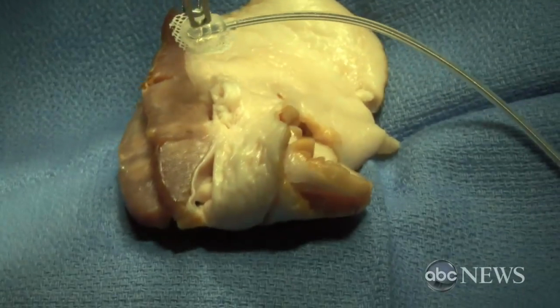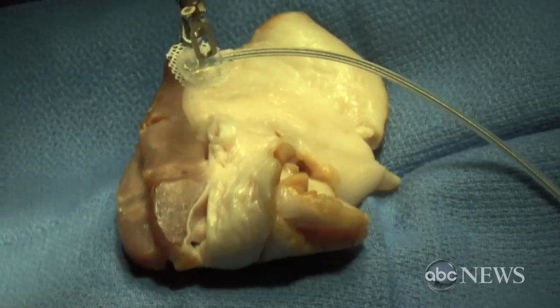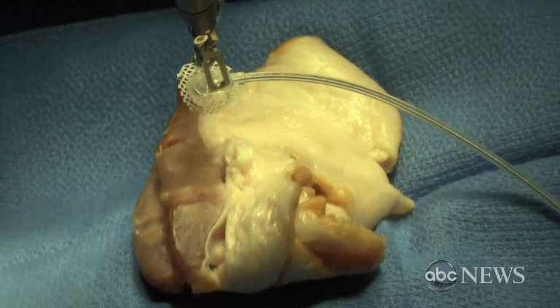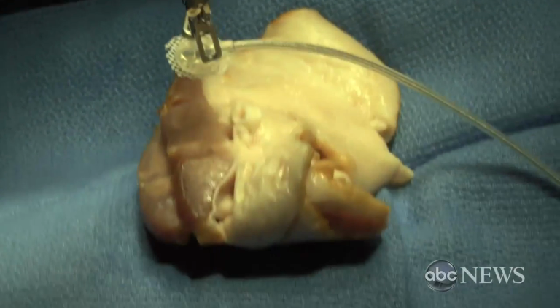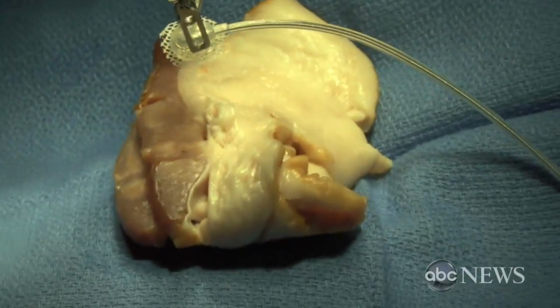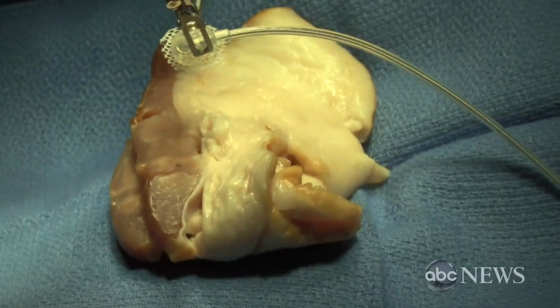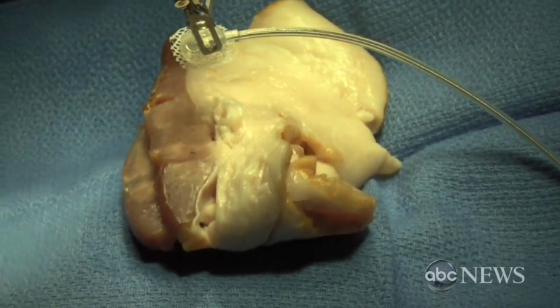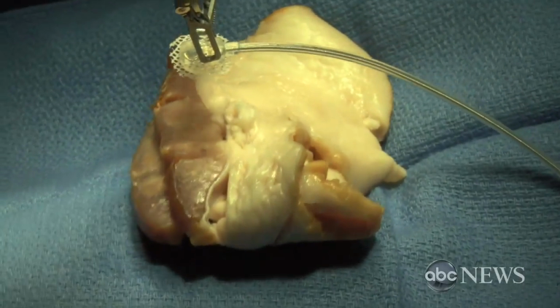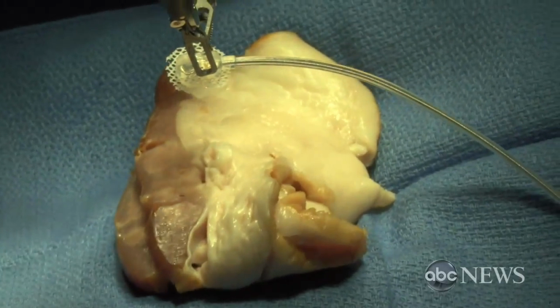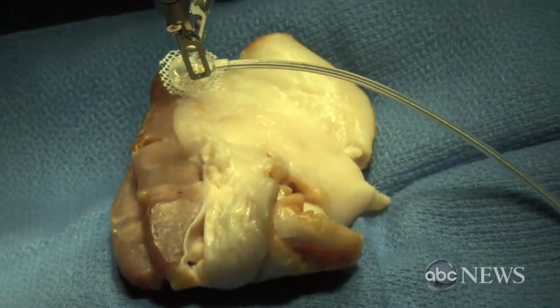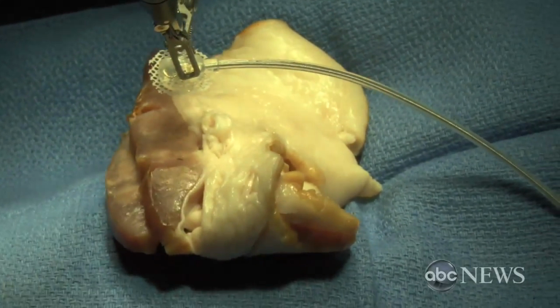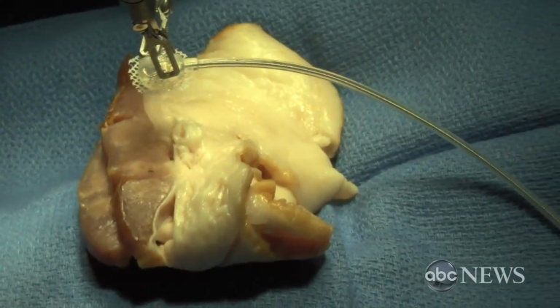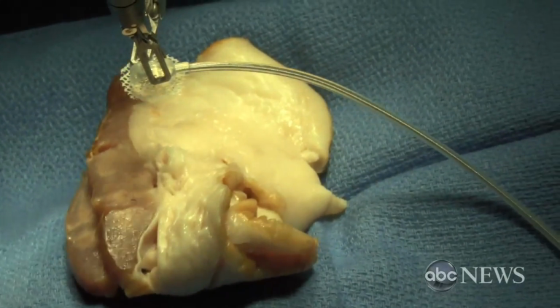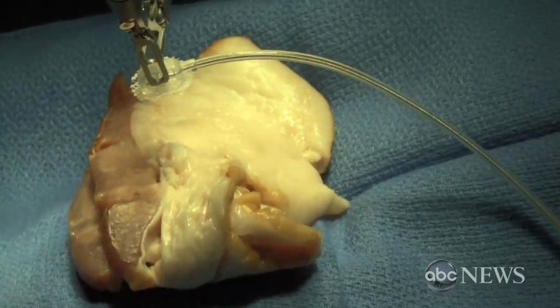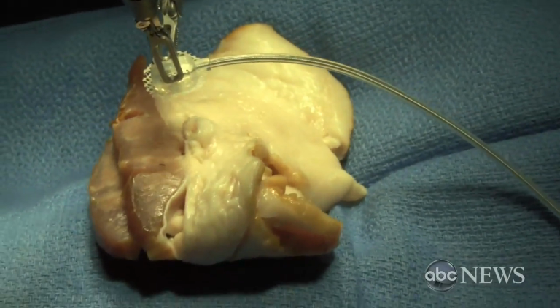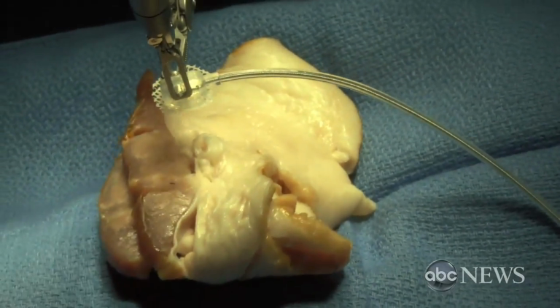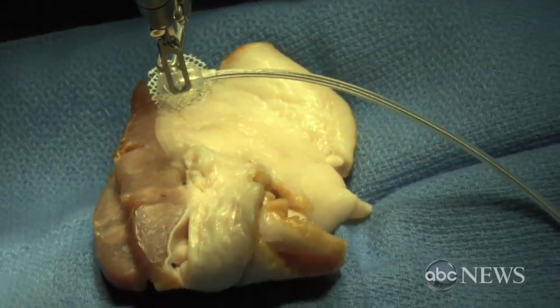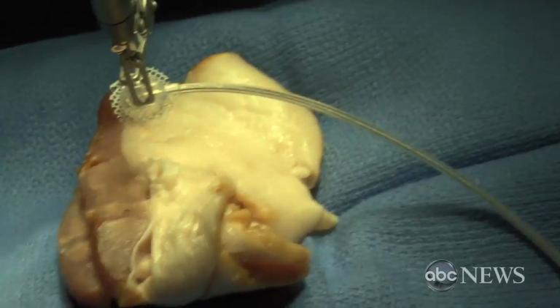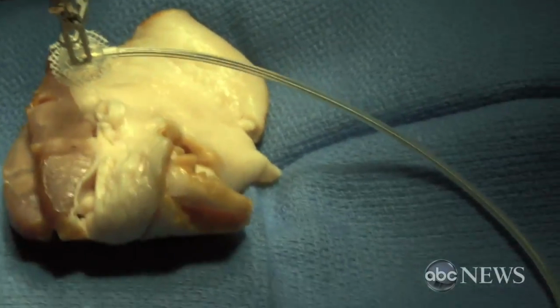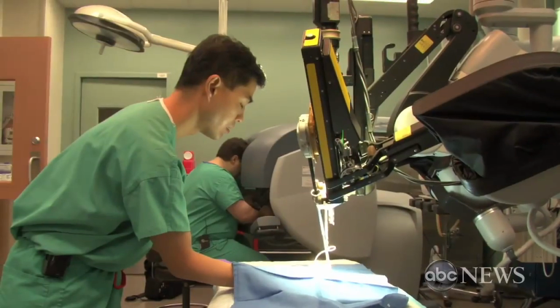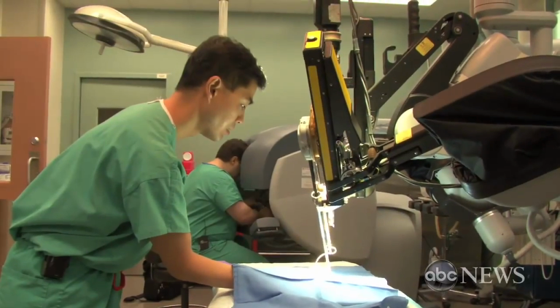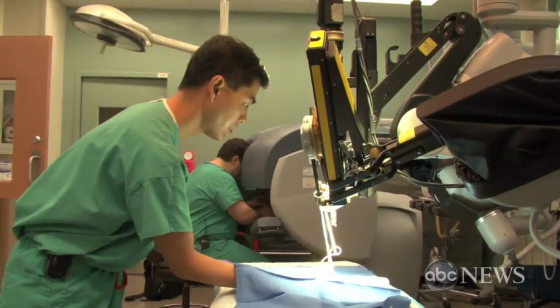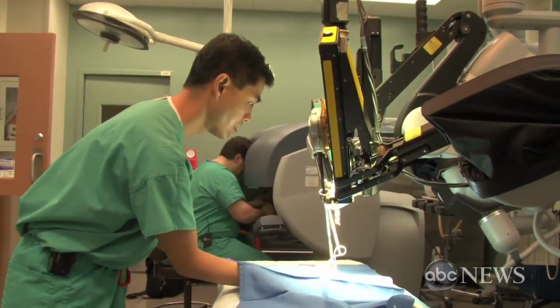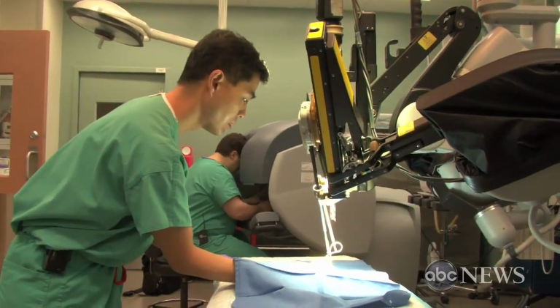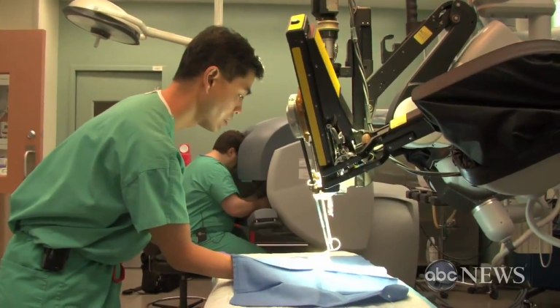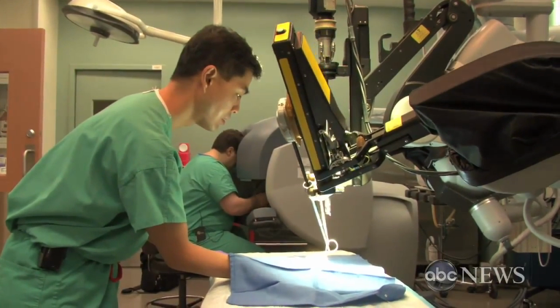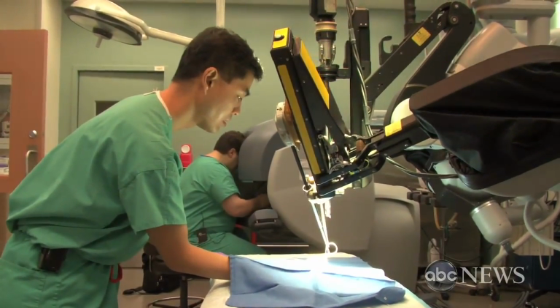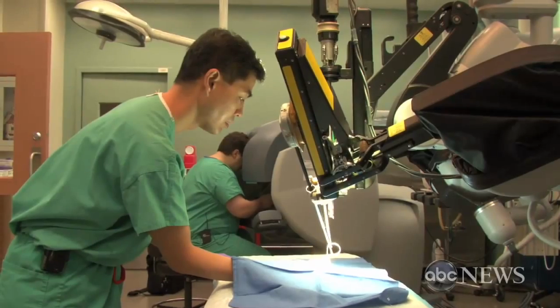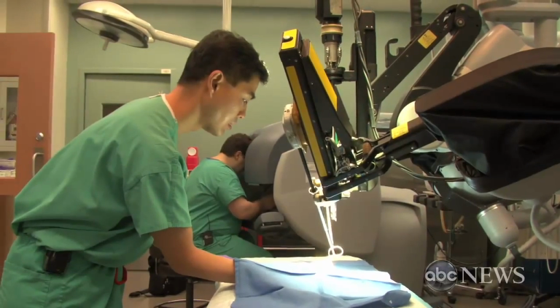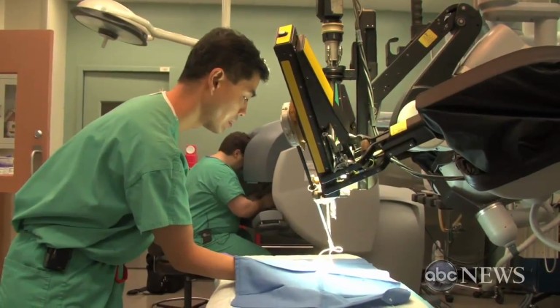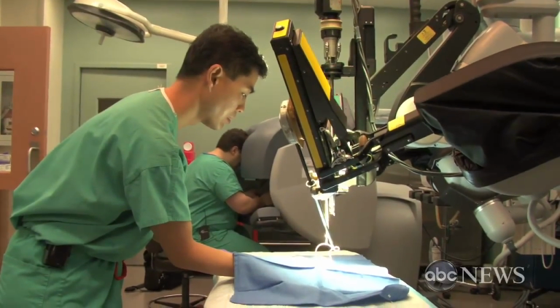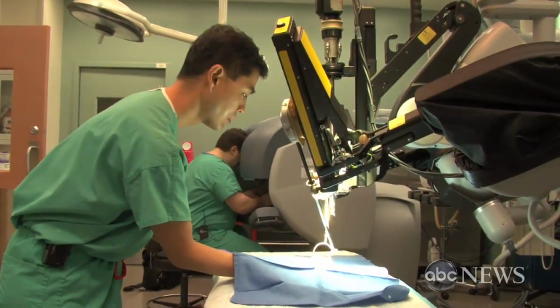Cardiac surgeons have to operate oftentimes on a moving target, and that's what I'm trying to replicate here. There's no feedback in my hands, so I can't feel the pressure that I'm putting on things.